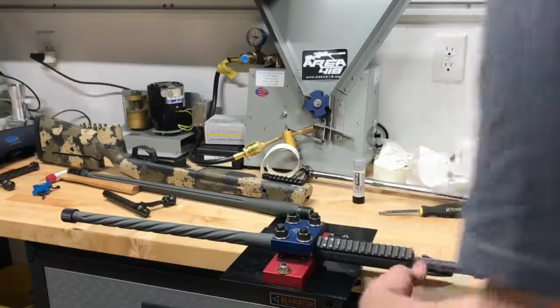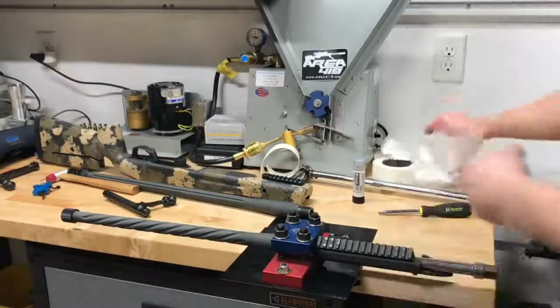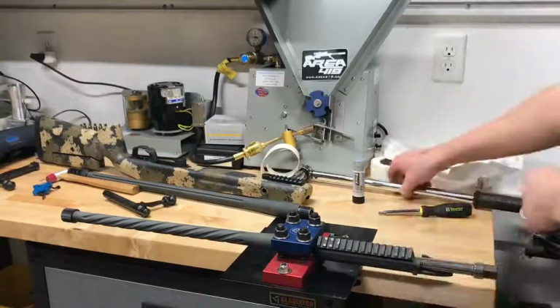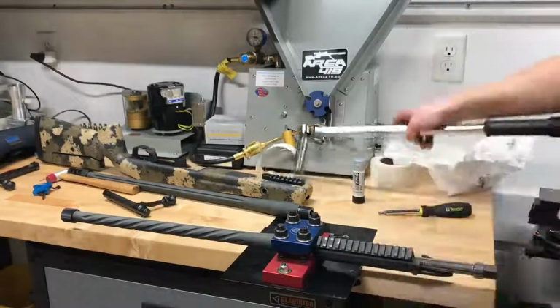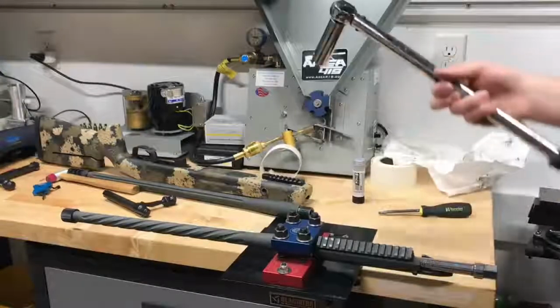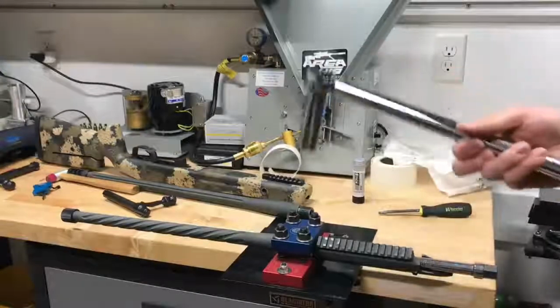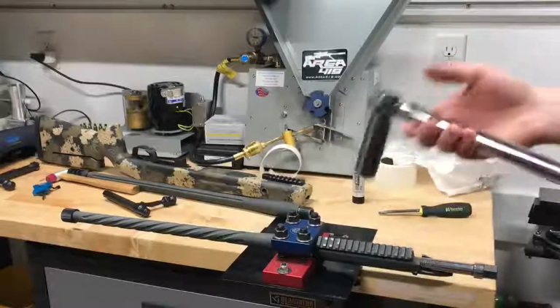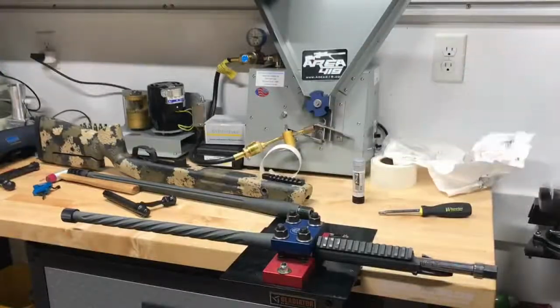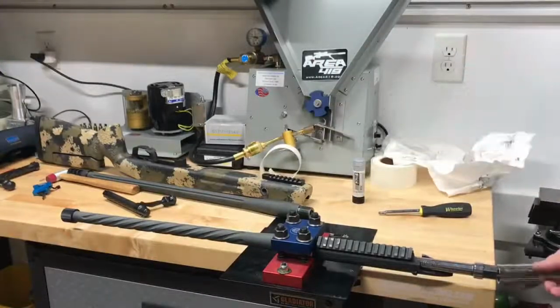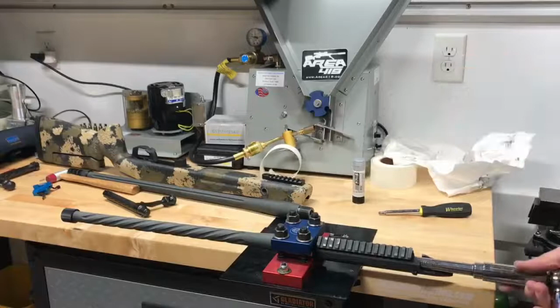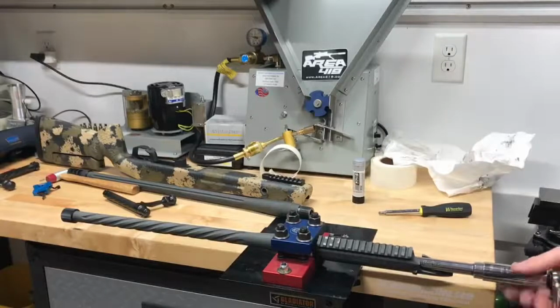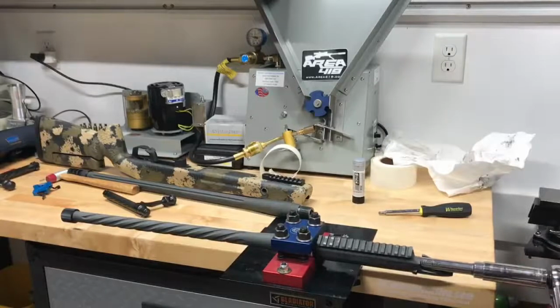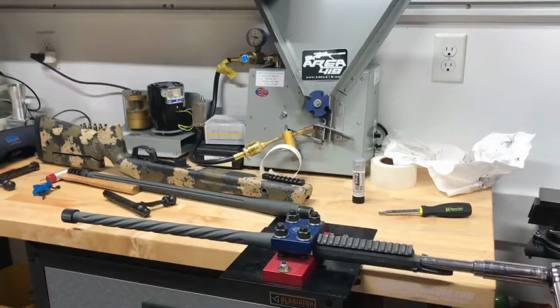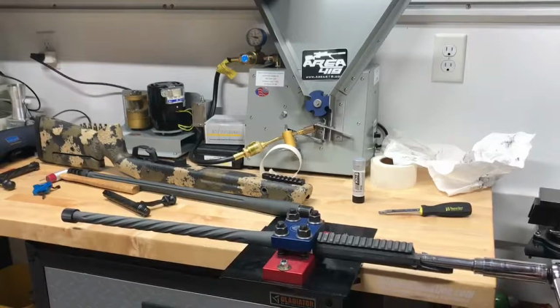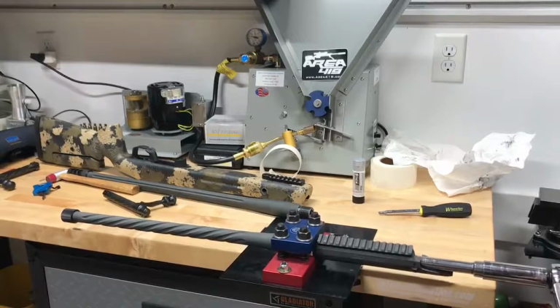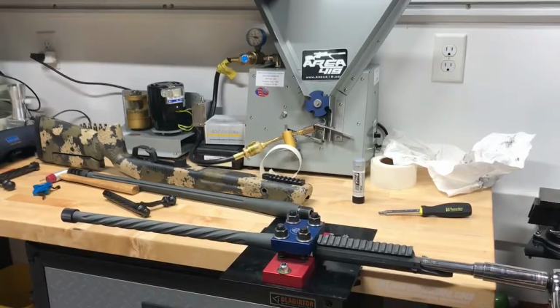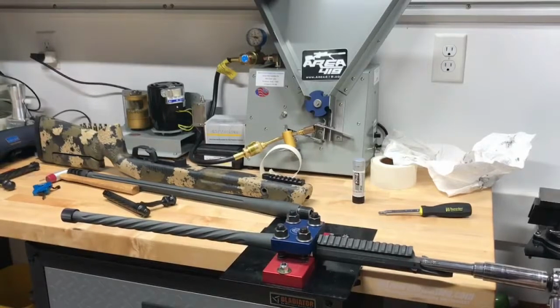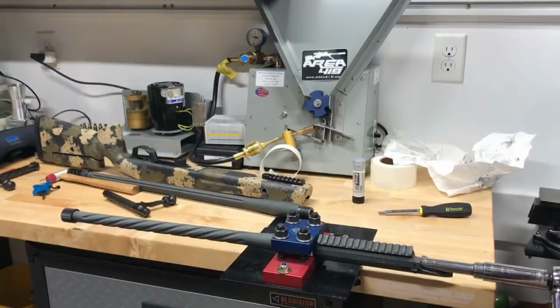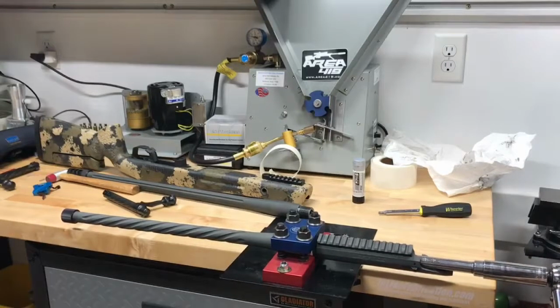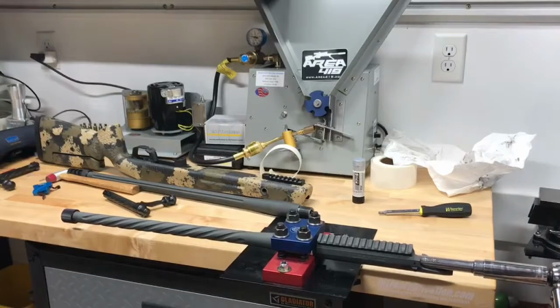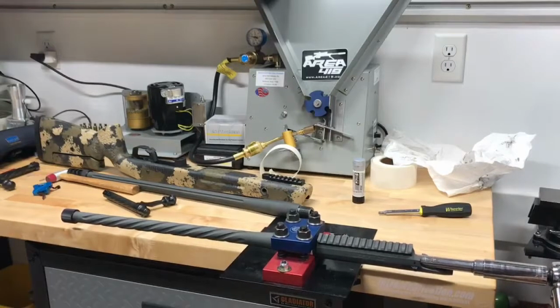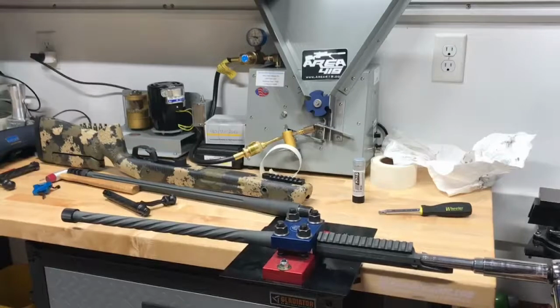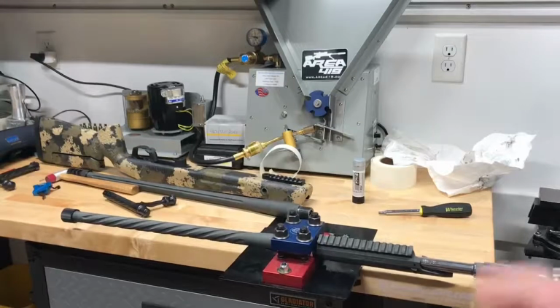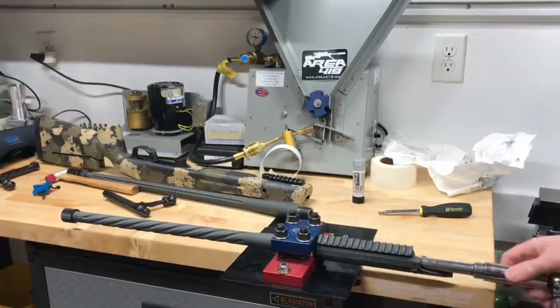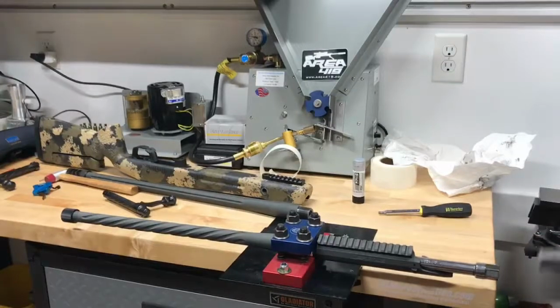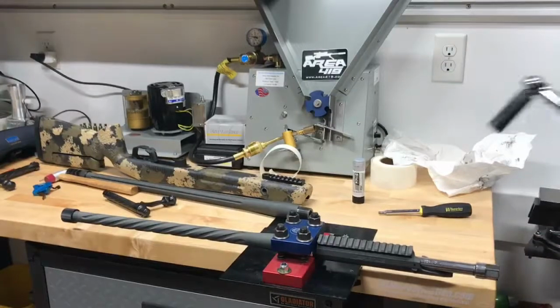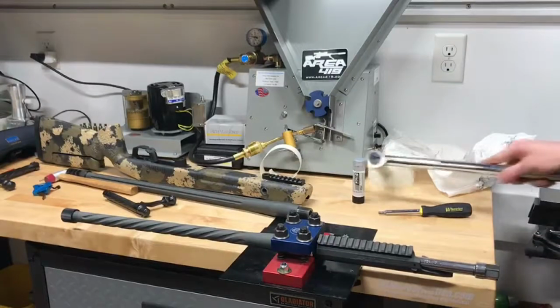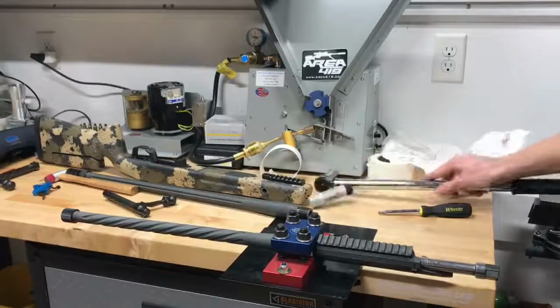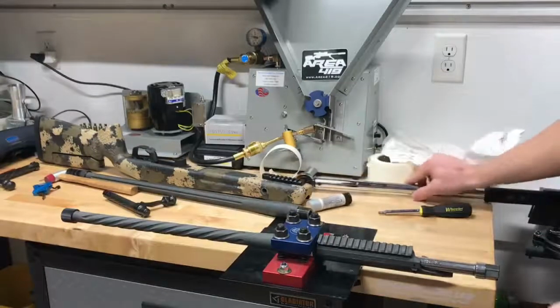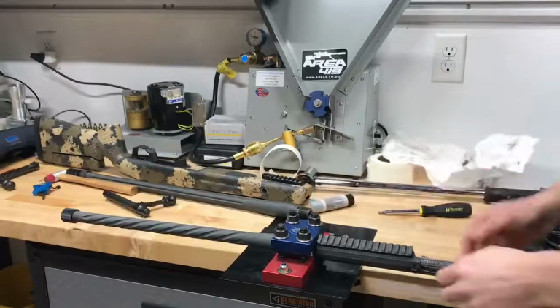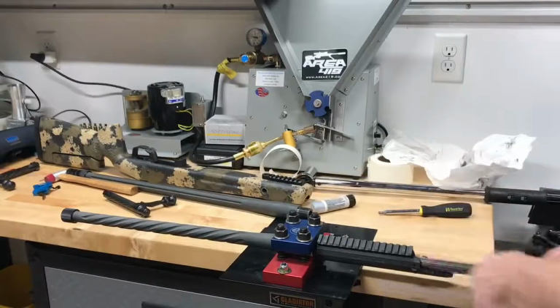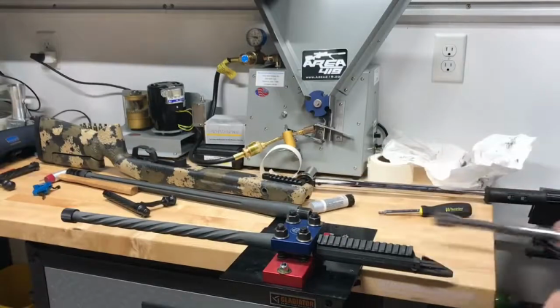Alright, we got our torque wrench and it's already preset to a hundred foot-pounds. I'll click just another to be sure. Alright, that's all there is to it.